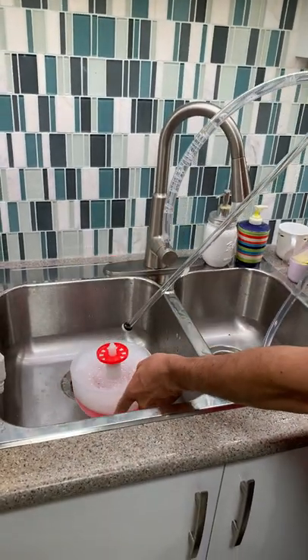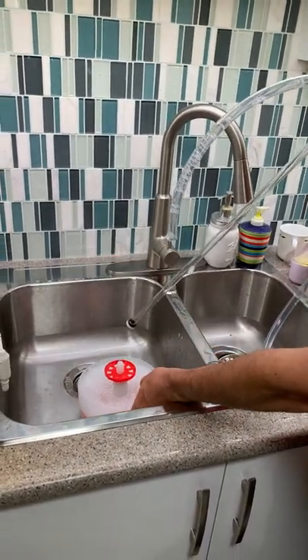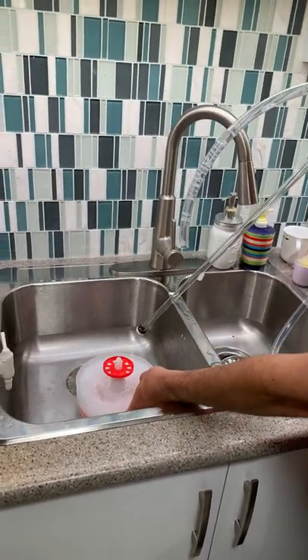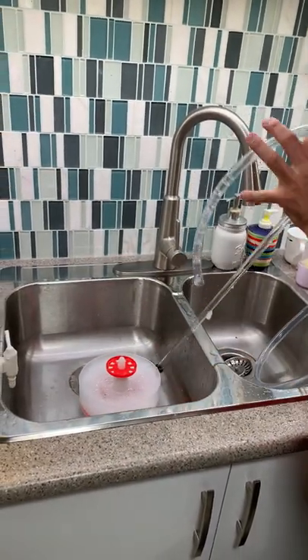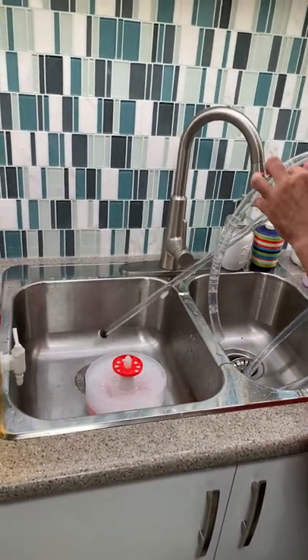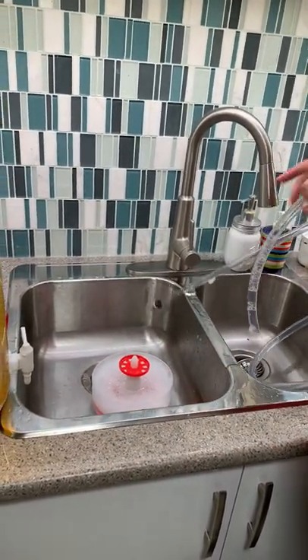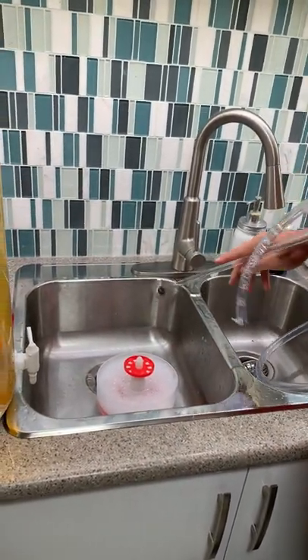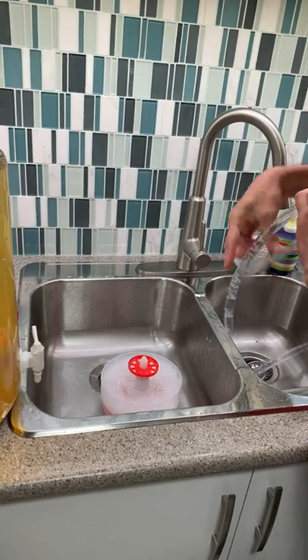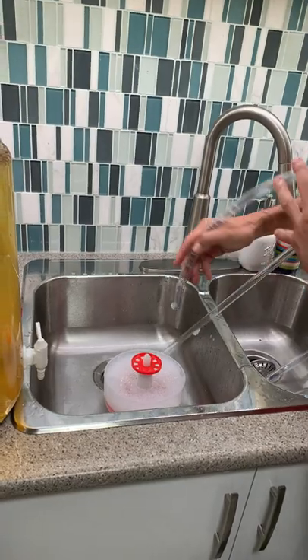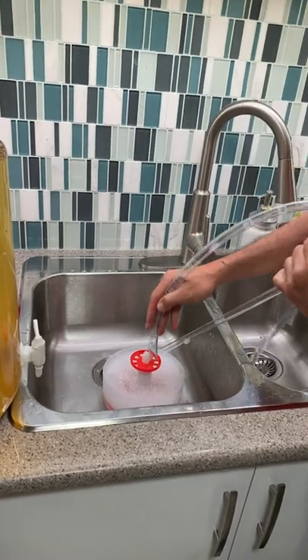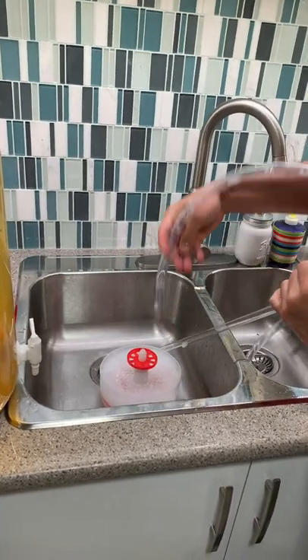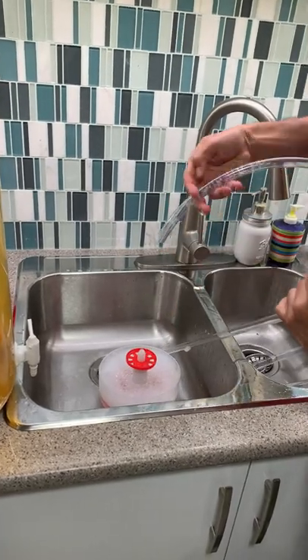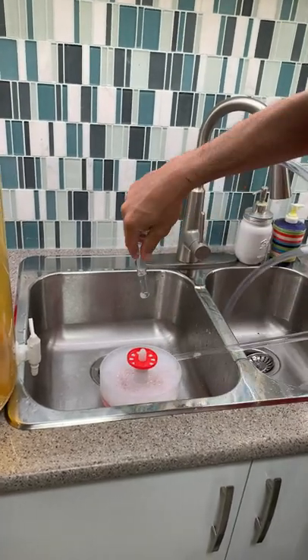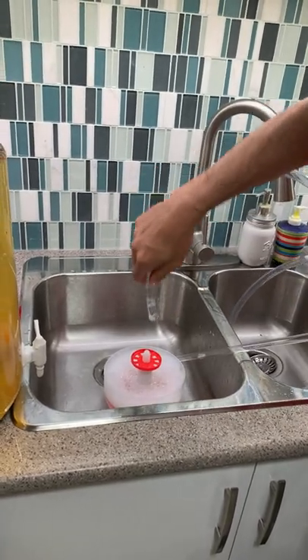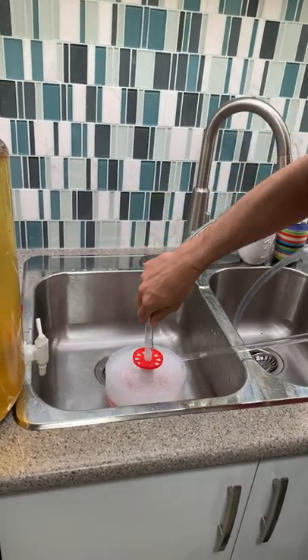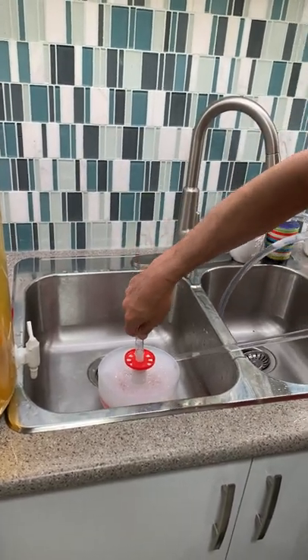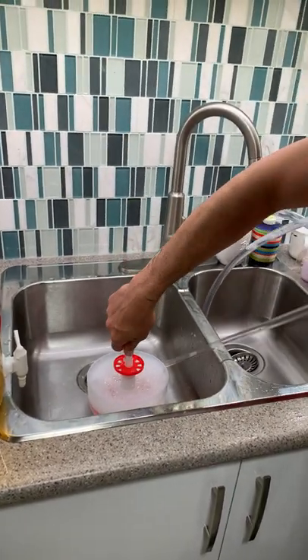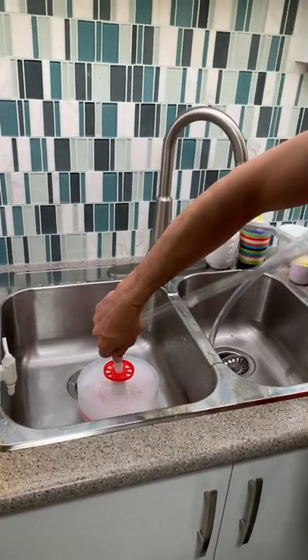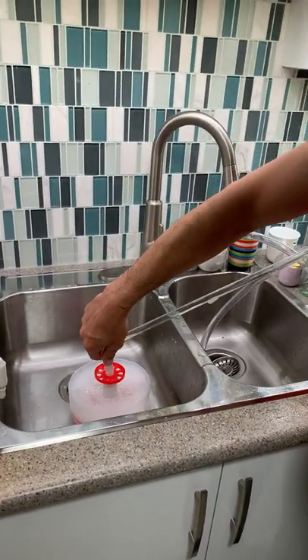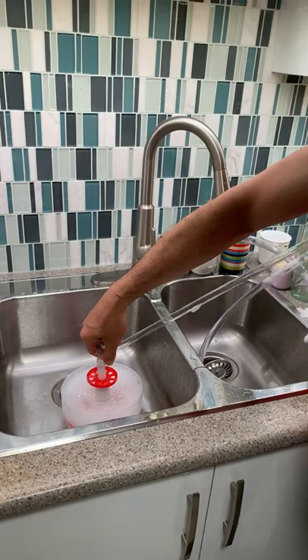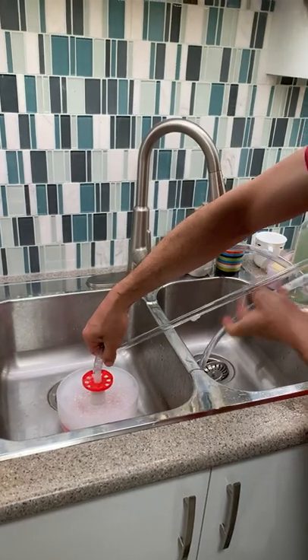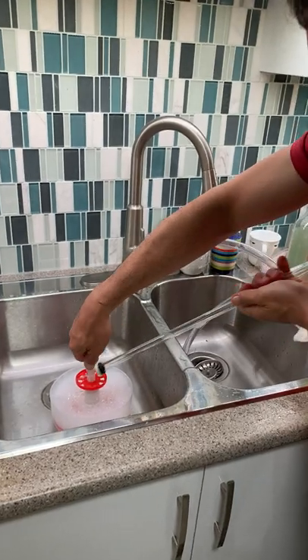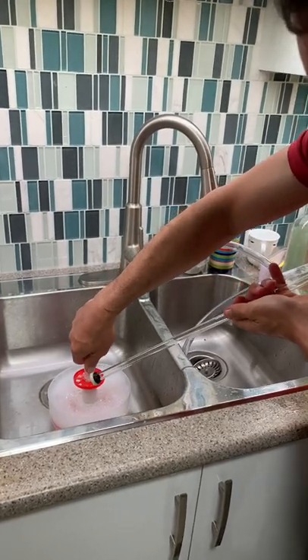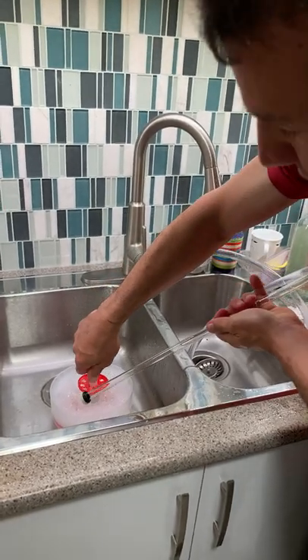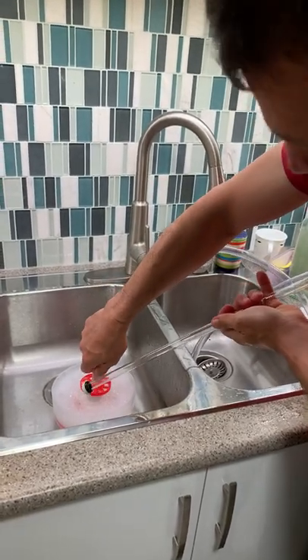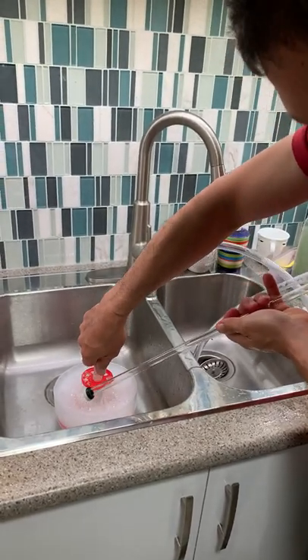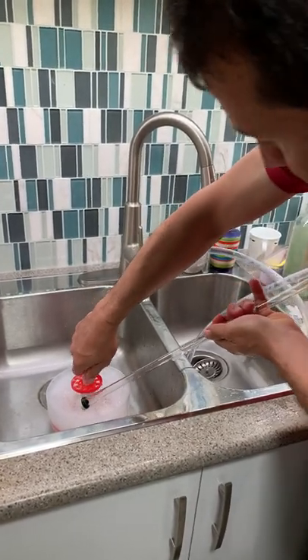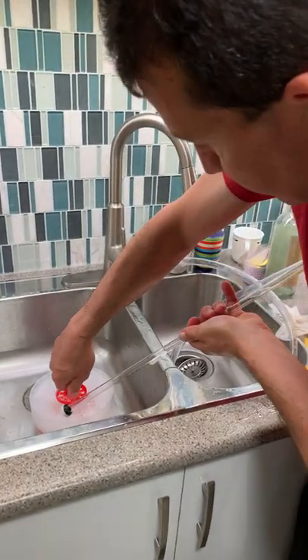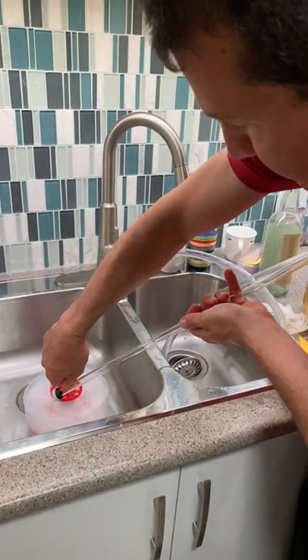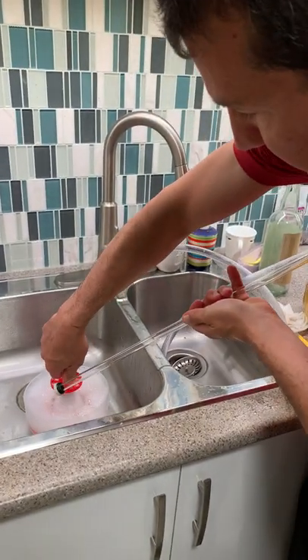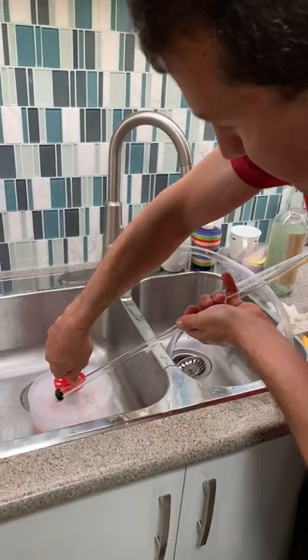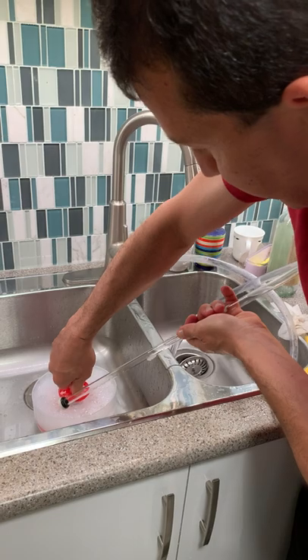So let's start. You need to put the hoses in here and you'll see how the Monster Cleaner will start filling up the whole hose as we go through and pump it.